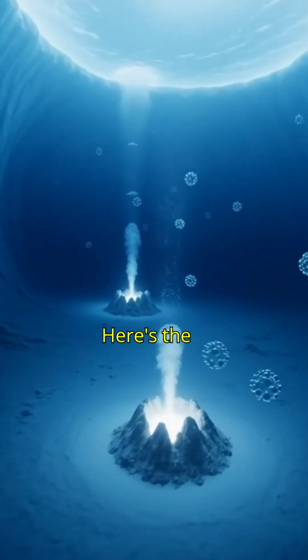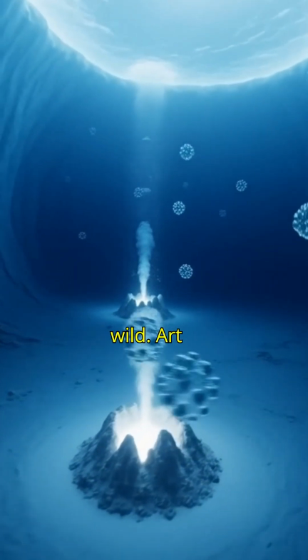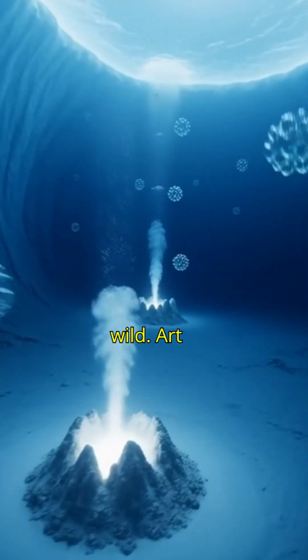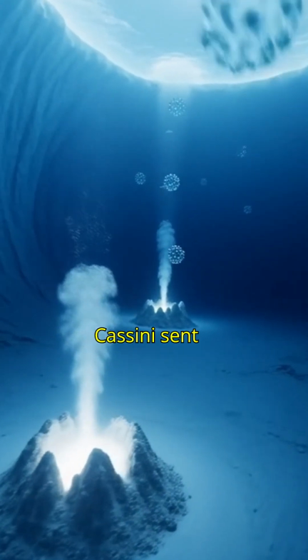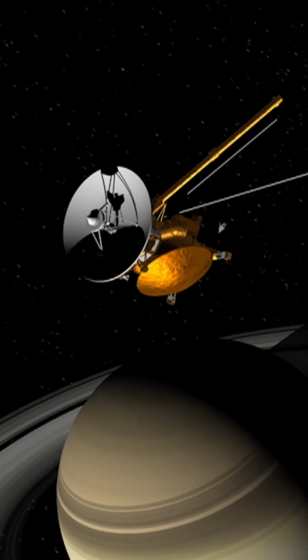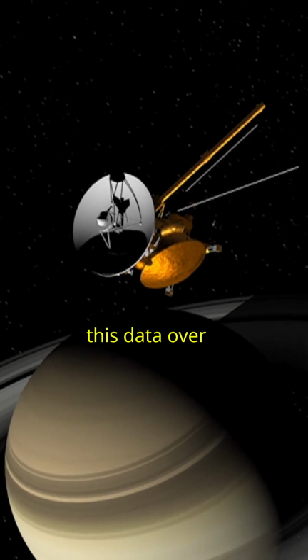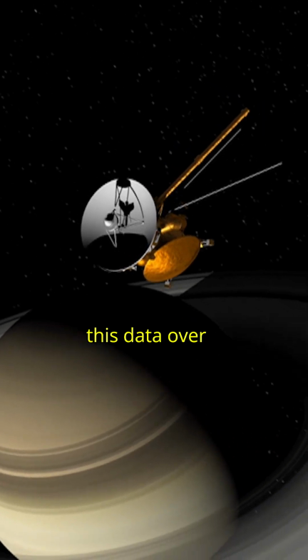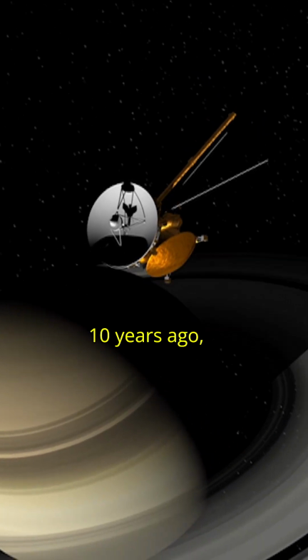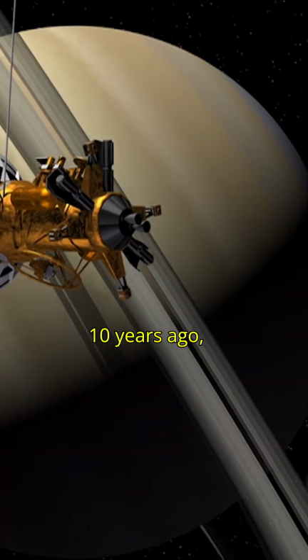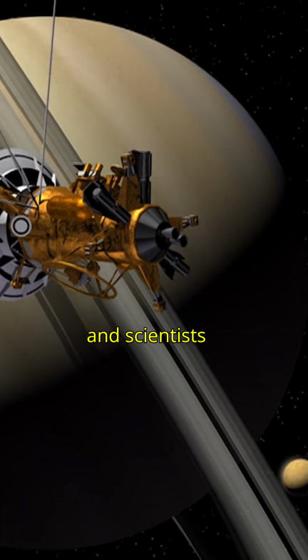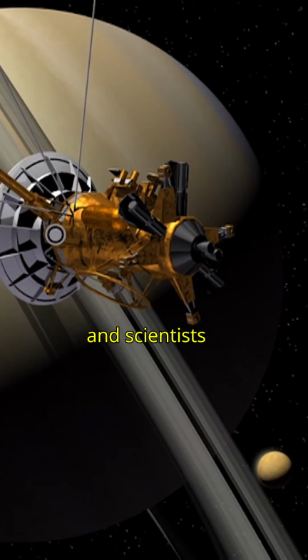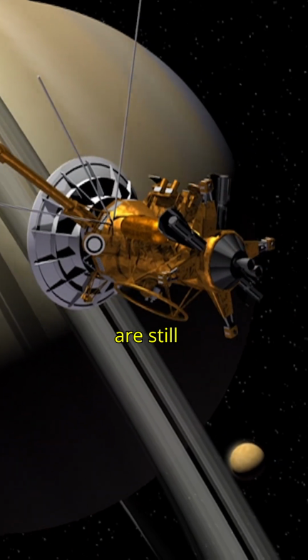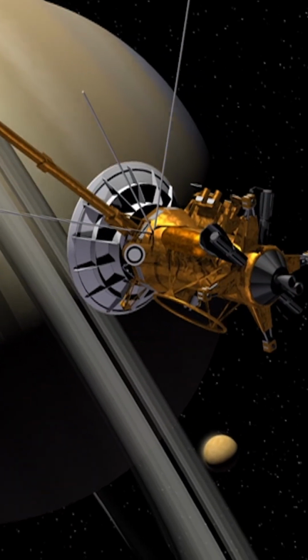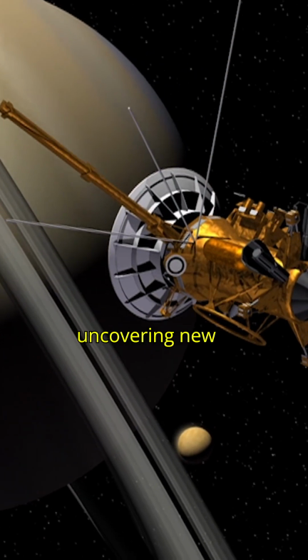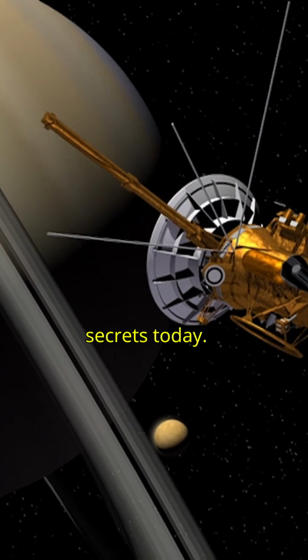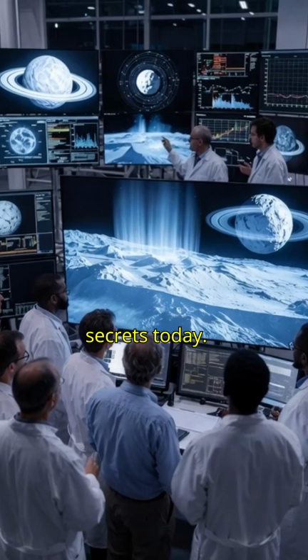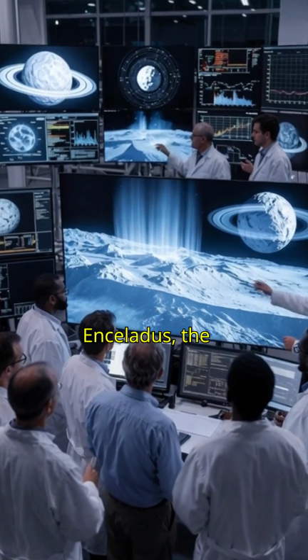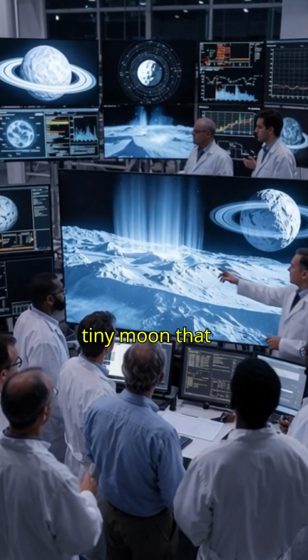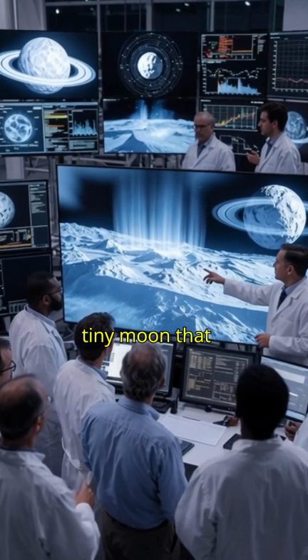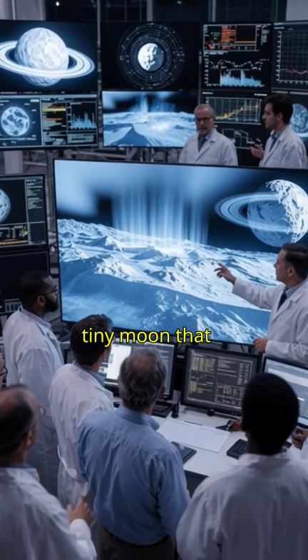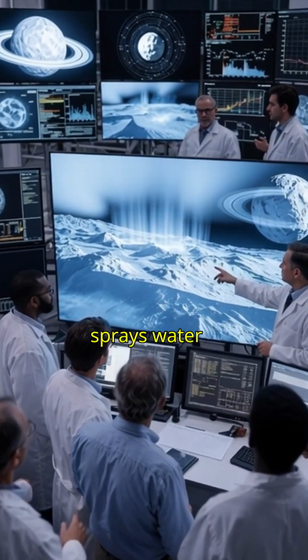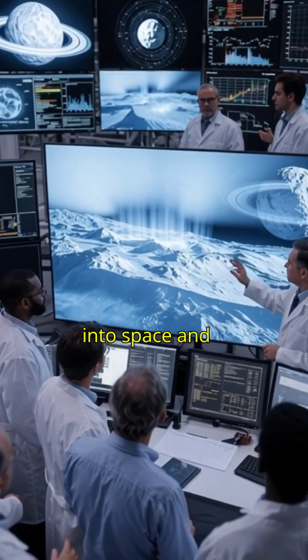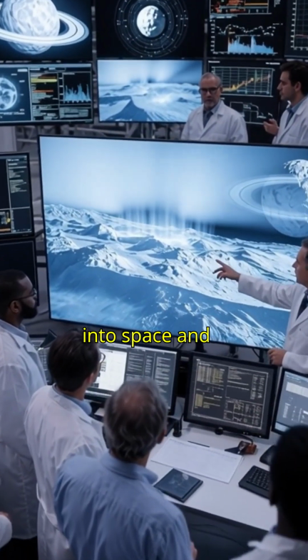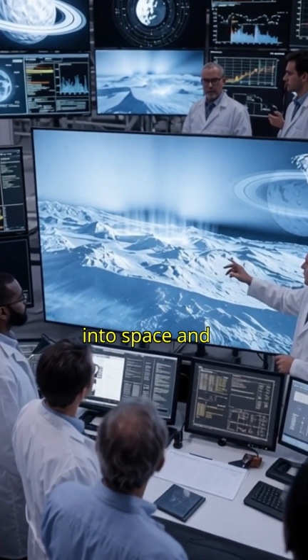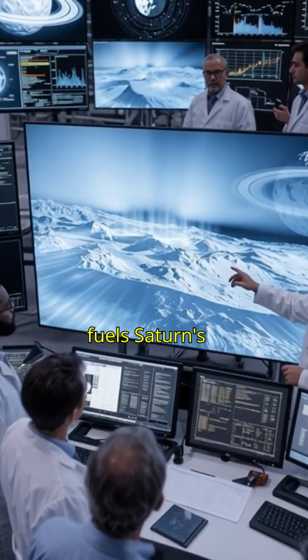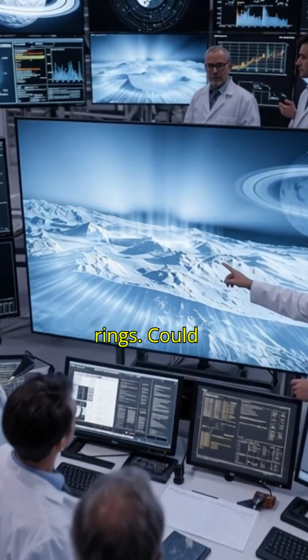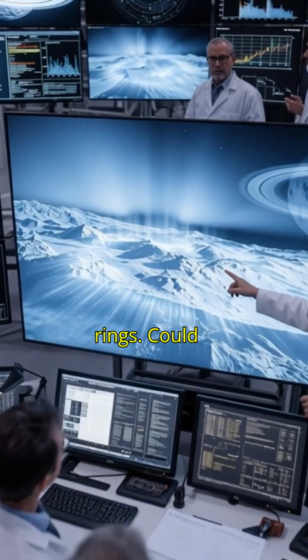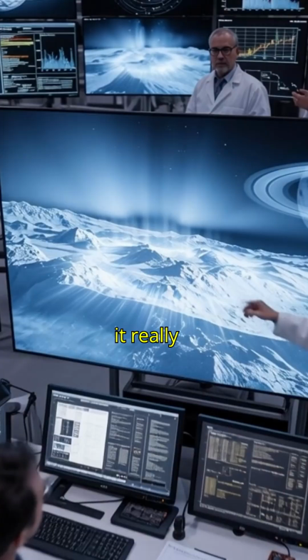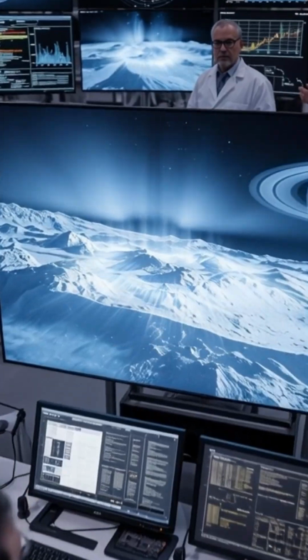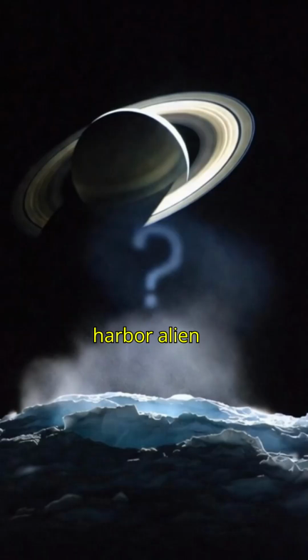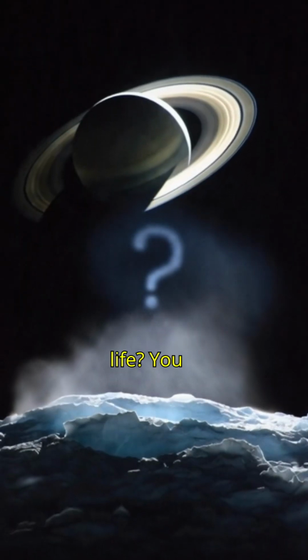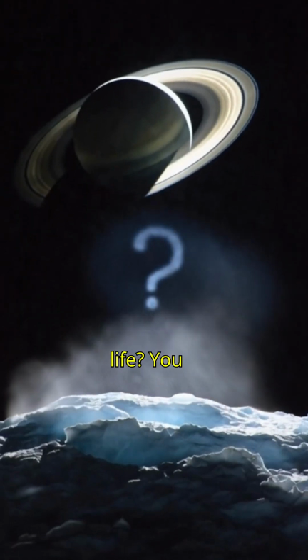Here's the wild part: Cassini sent this data over 10 years ago, and scientists are still uncovering new secrets today. Enceladus — the tiny moon that sprays water into space and fuels Saturn's rings. Could it really harbor alien life? You decide.